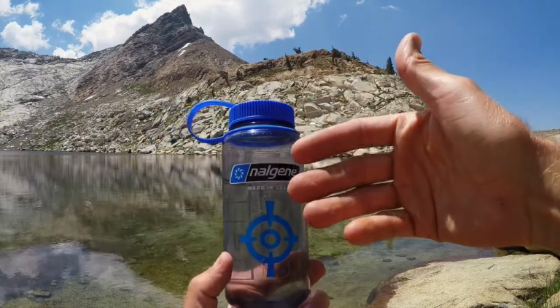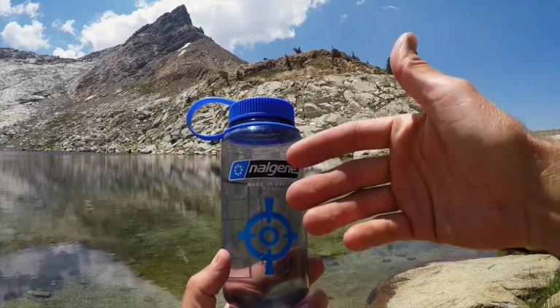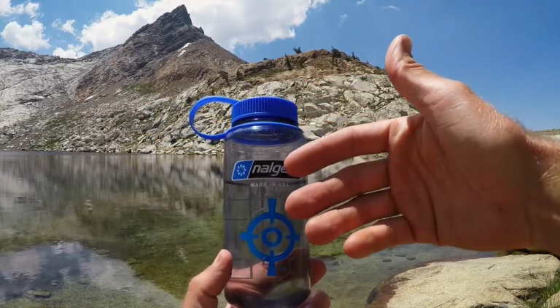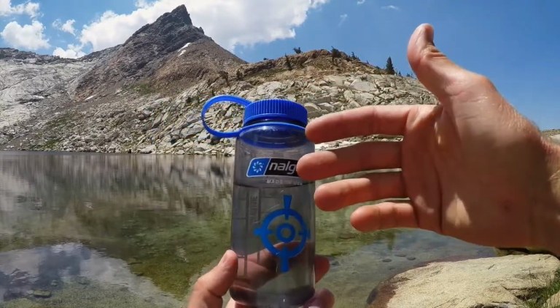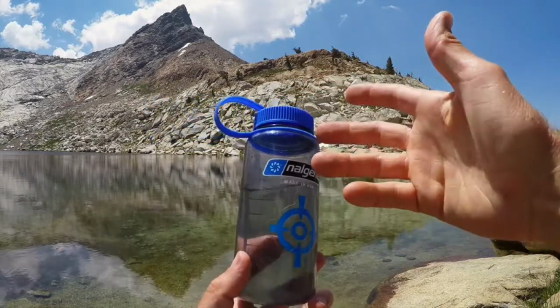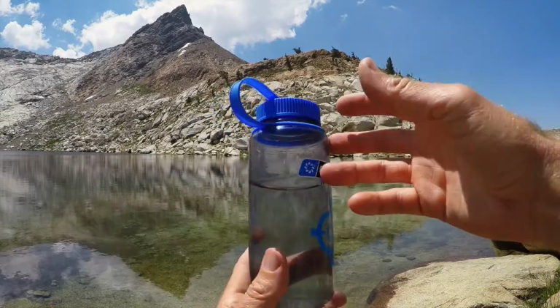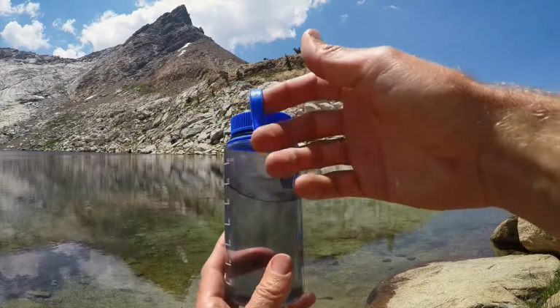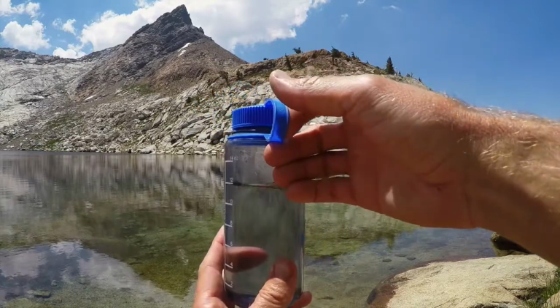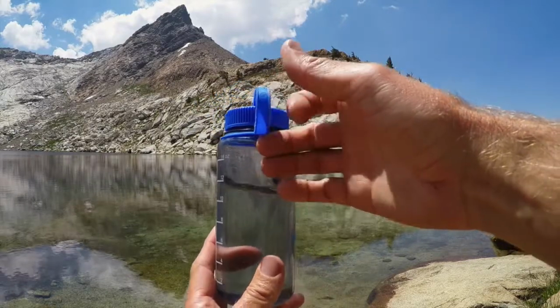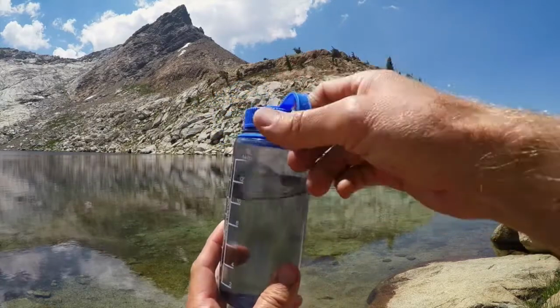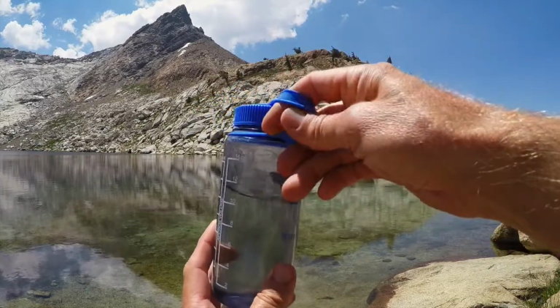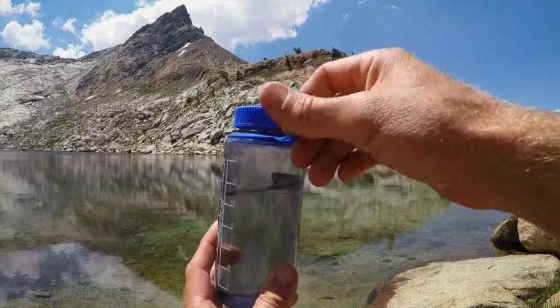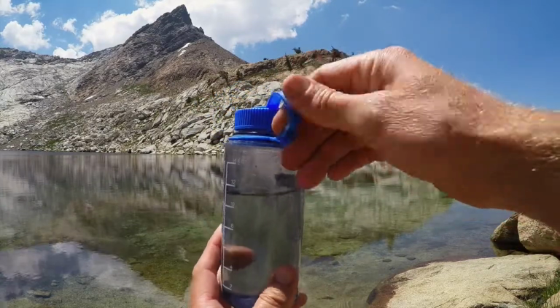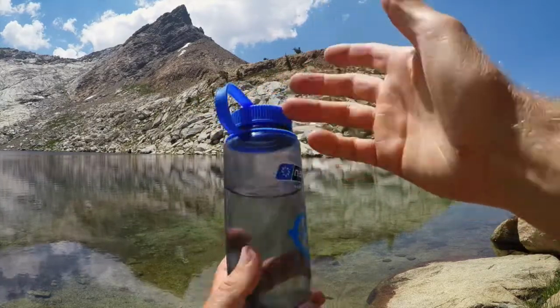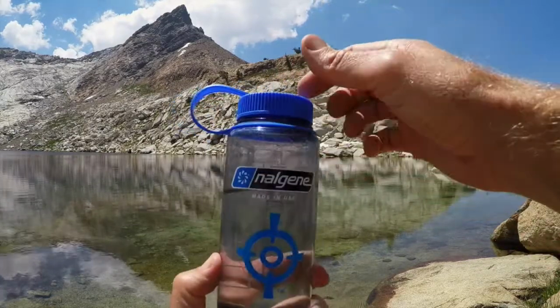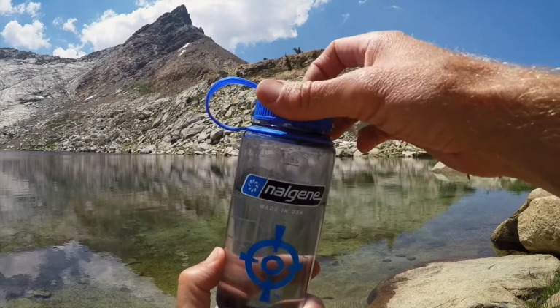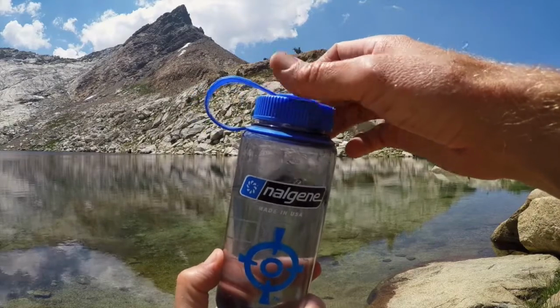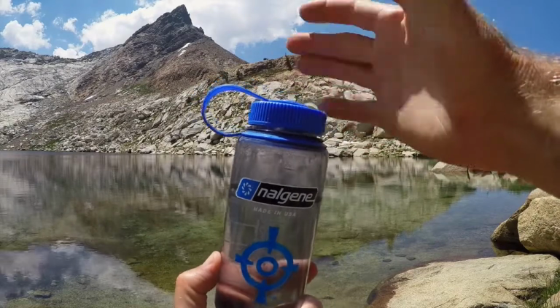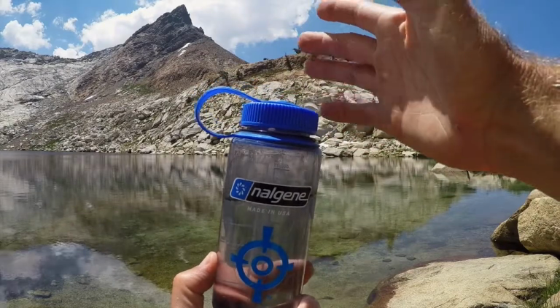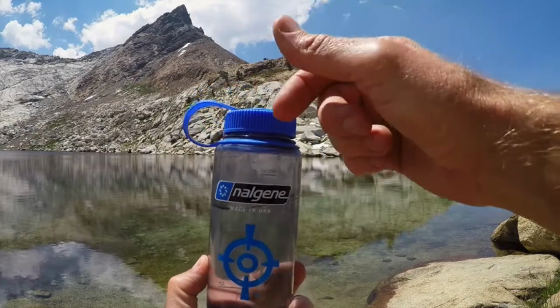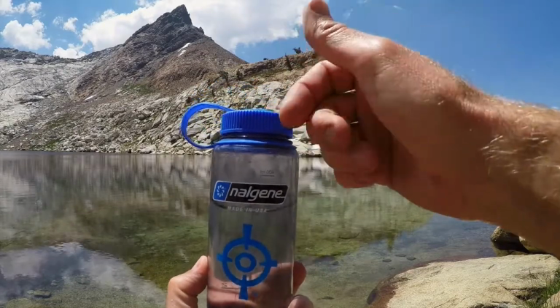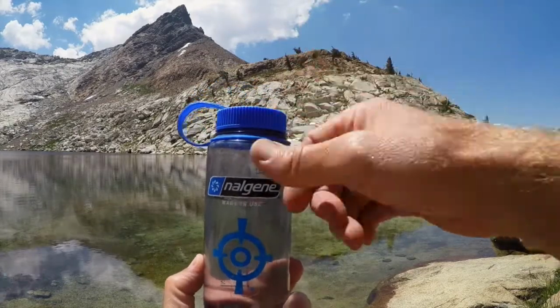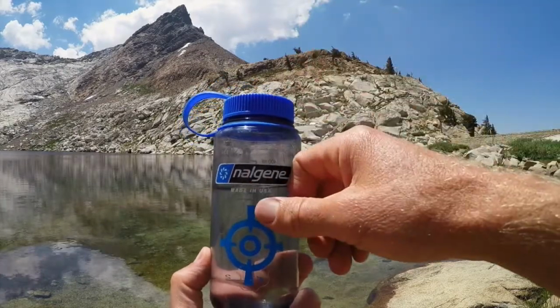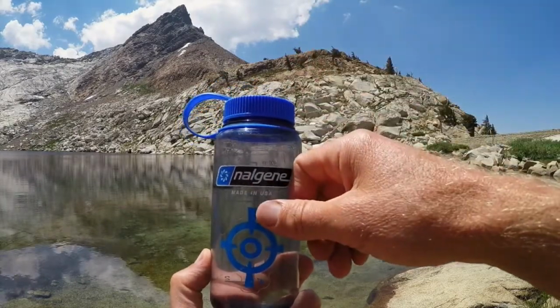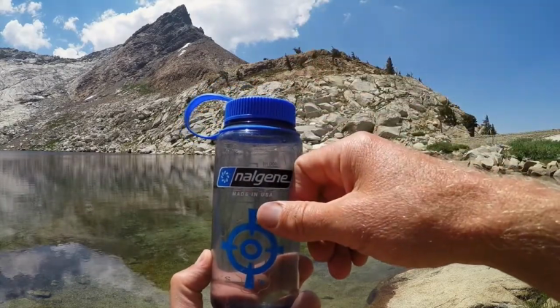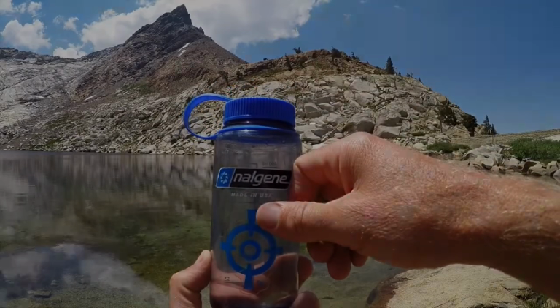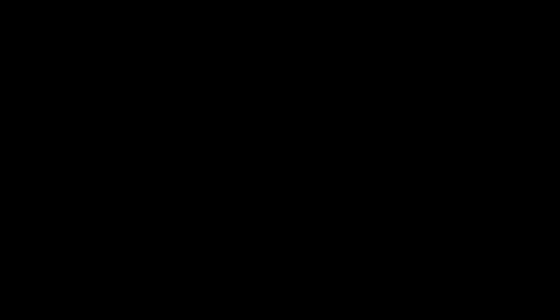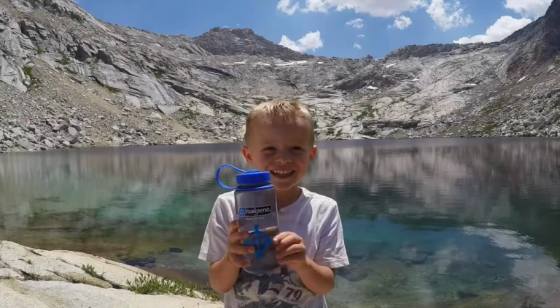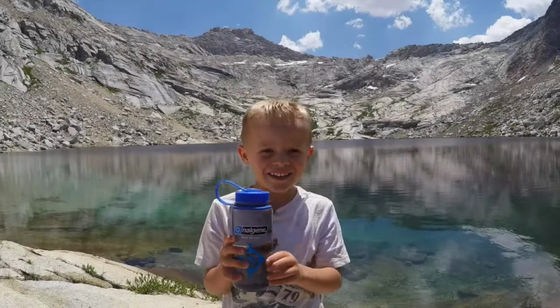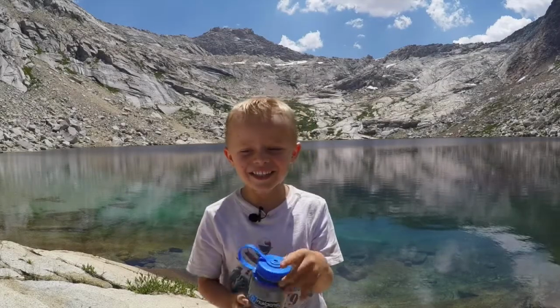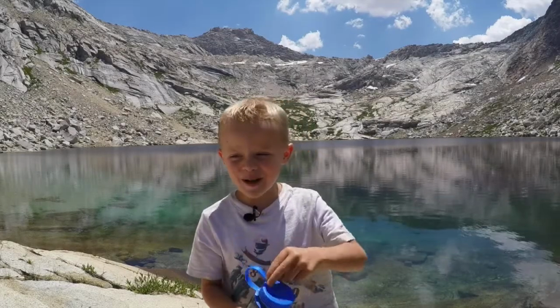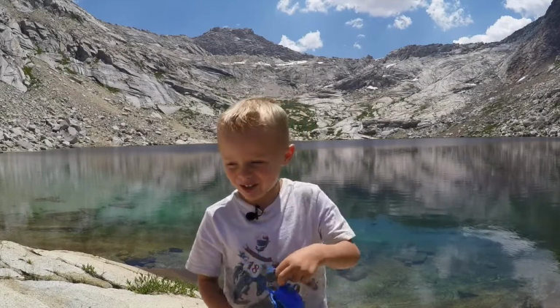The only thing I've ever had go wrong with these, and it's just from misuse, is this one piece right here can eventually break. It still works — you either go without it or it's easy to replace.